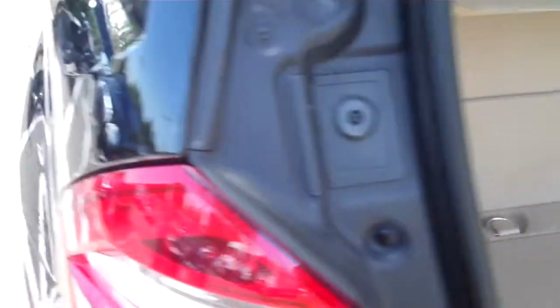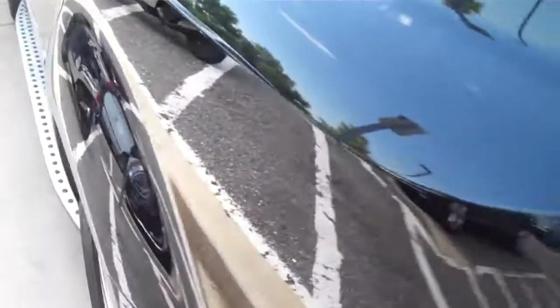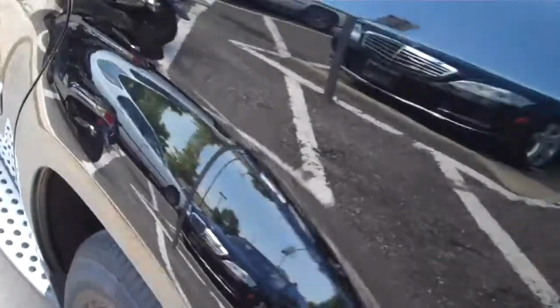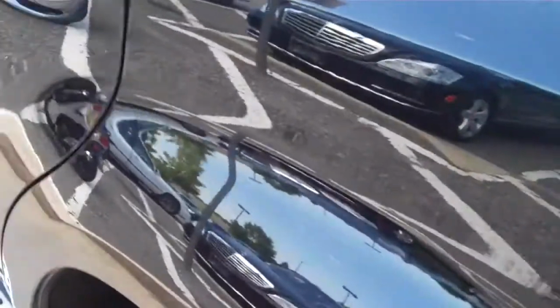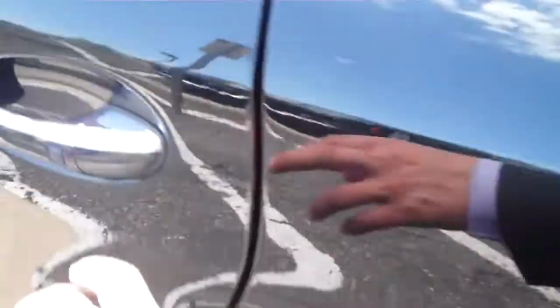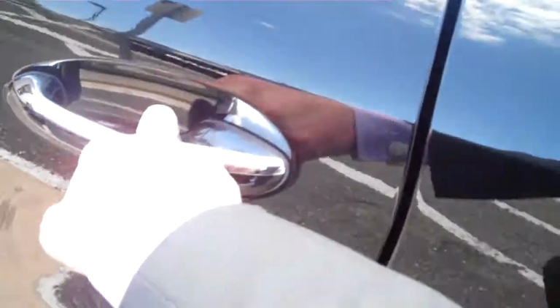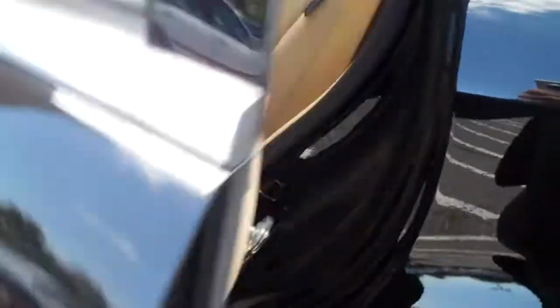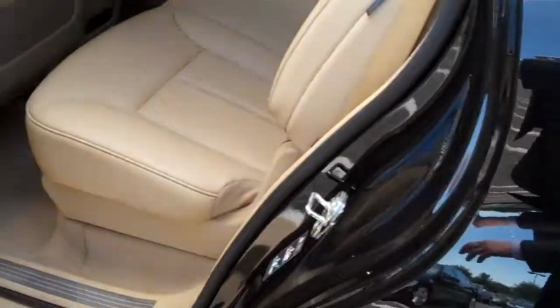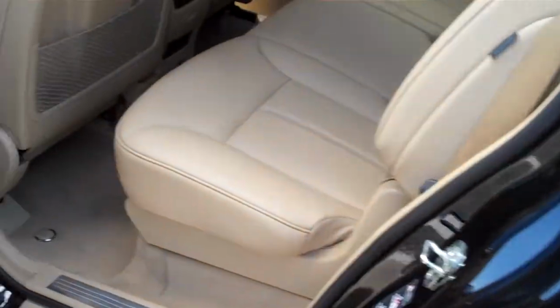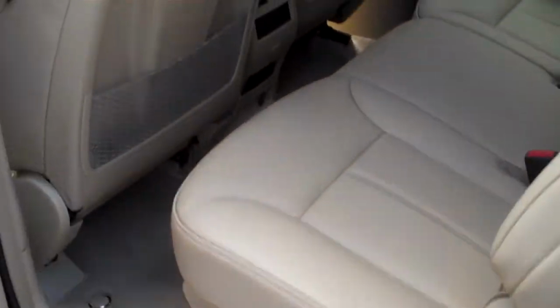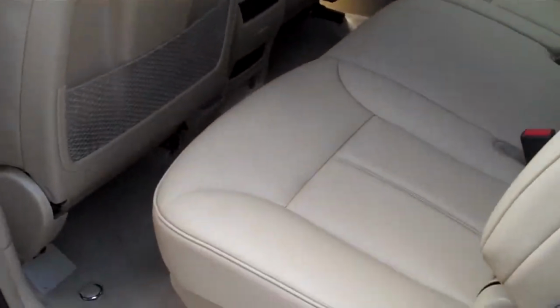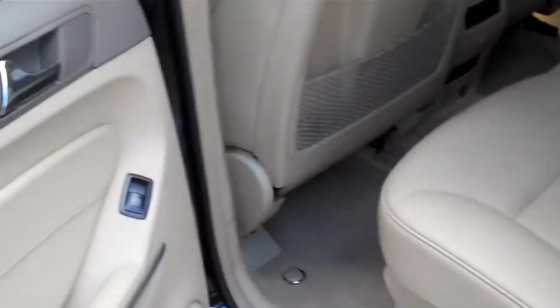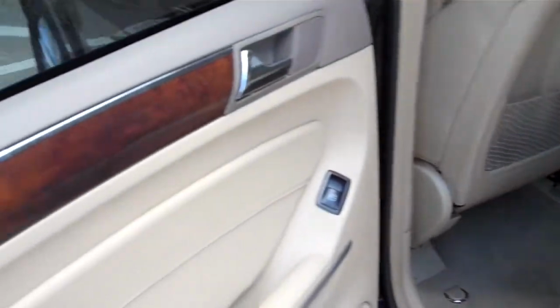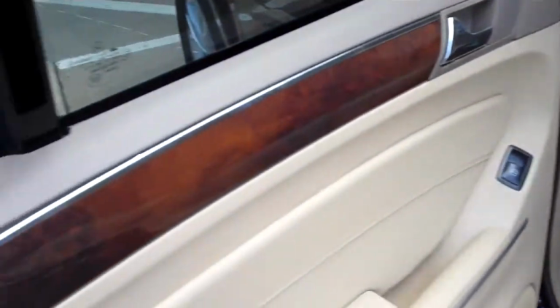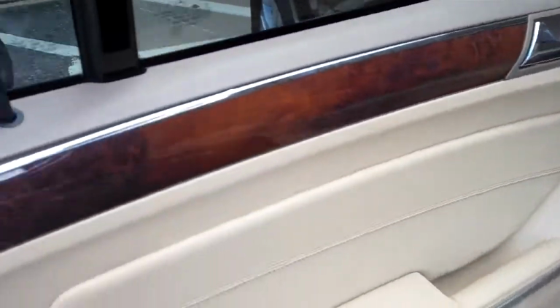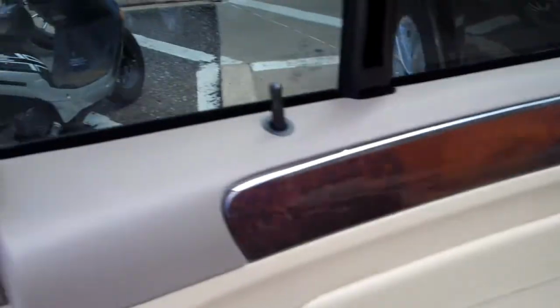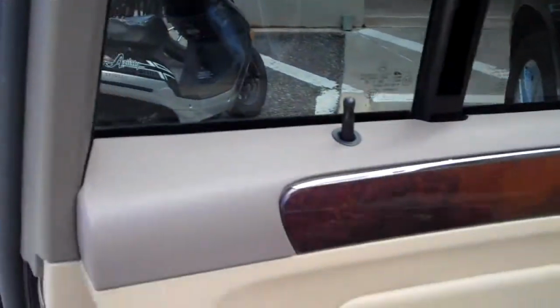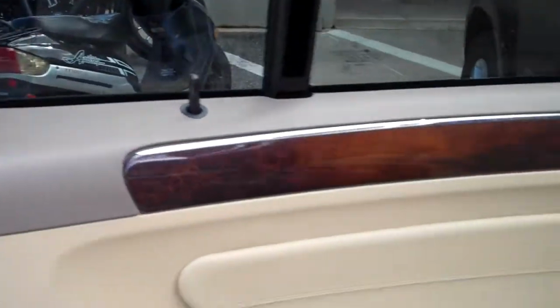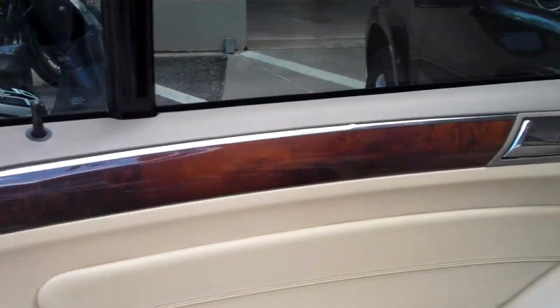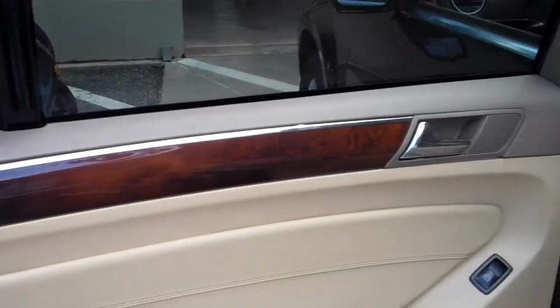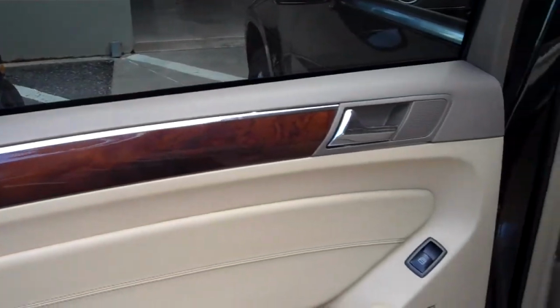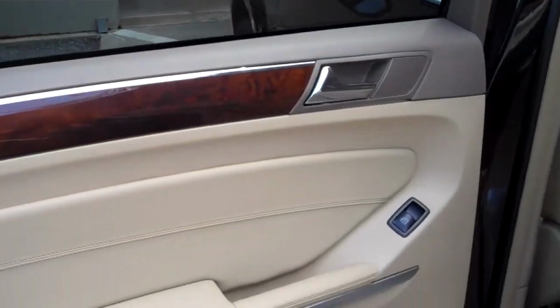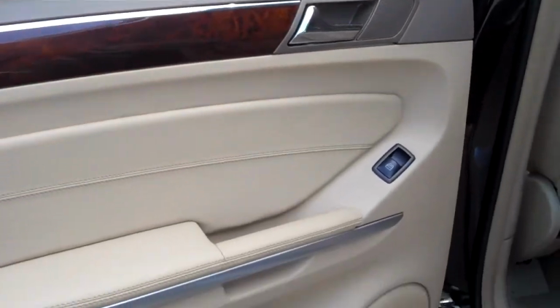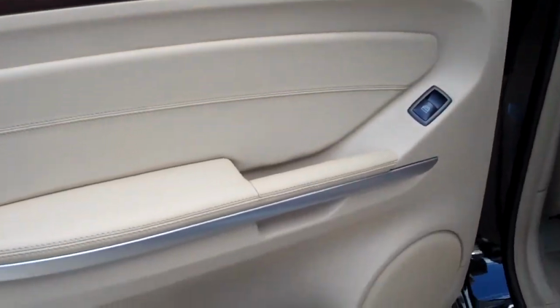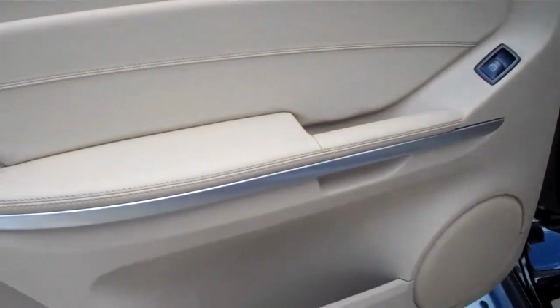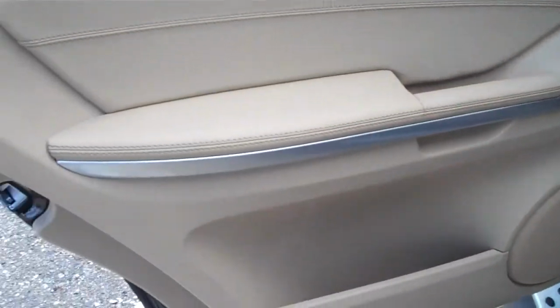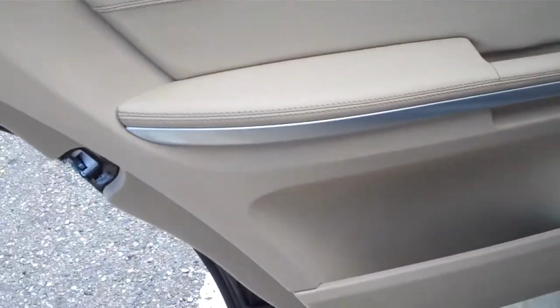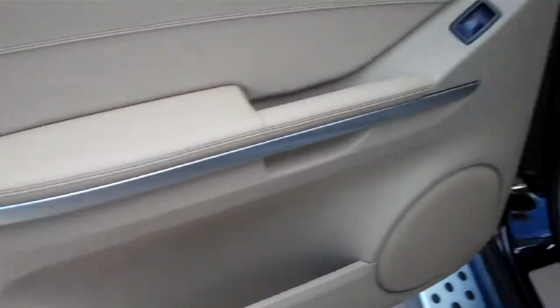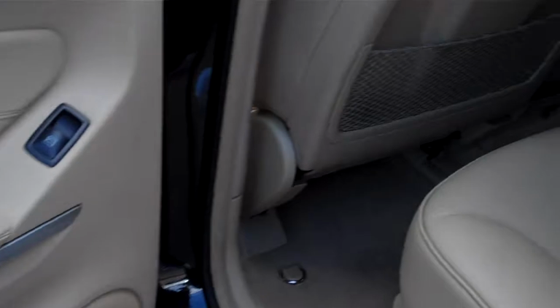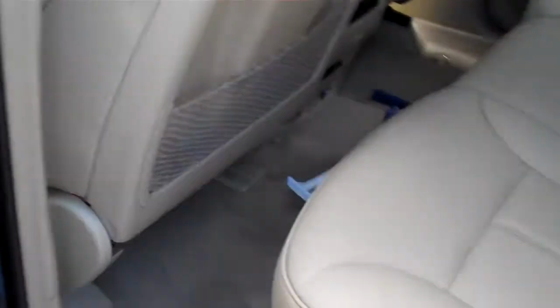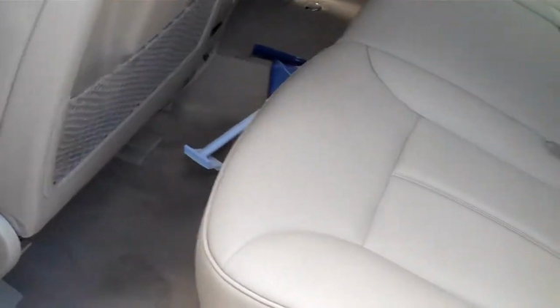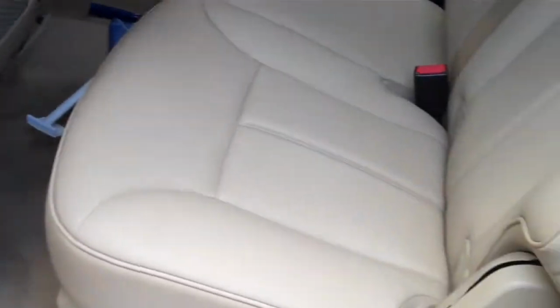Now we'll get into the driver side area for both the rear and the front. The door cards are in very nice shape, and the wood trim is in very nice shape as well.